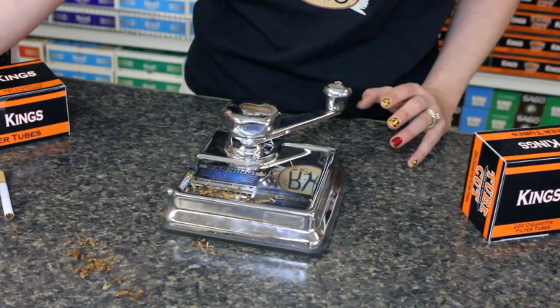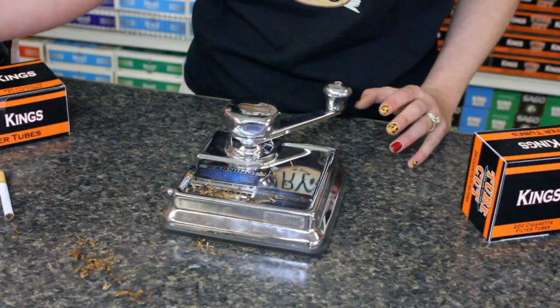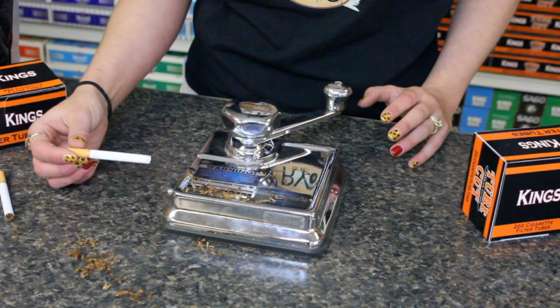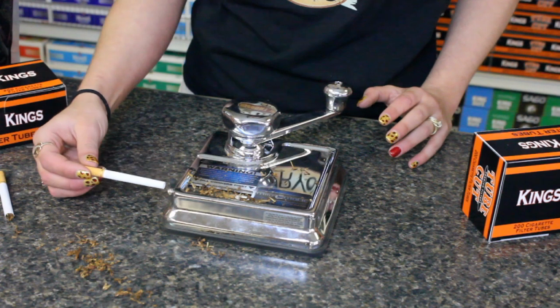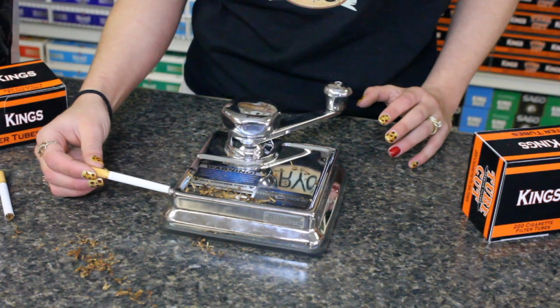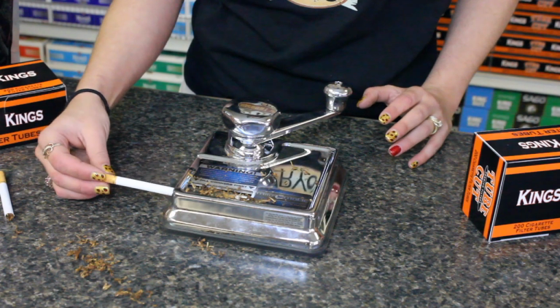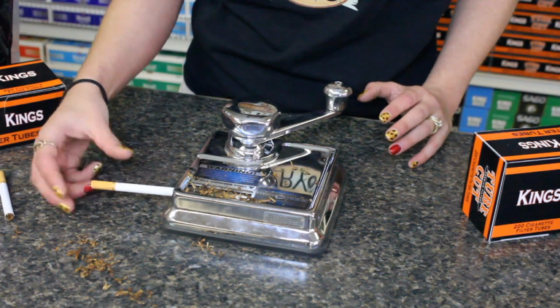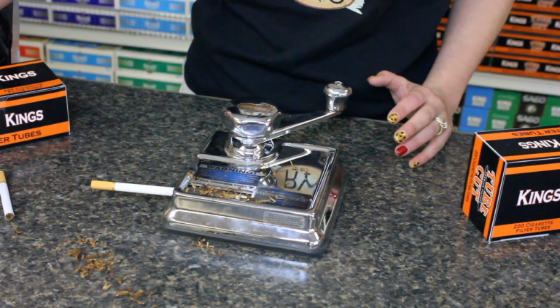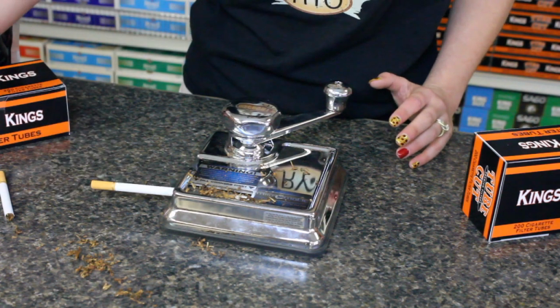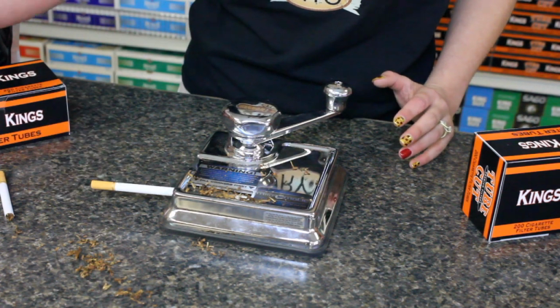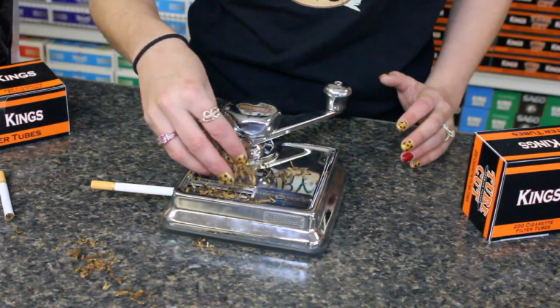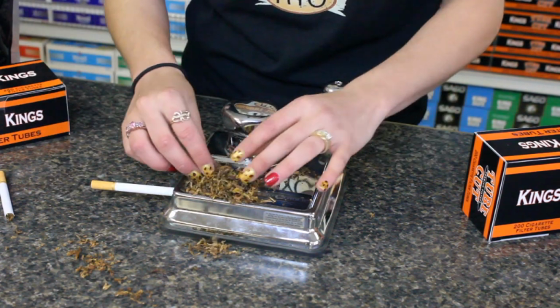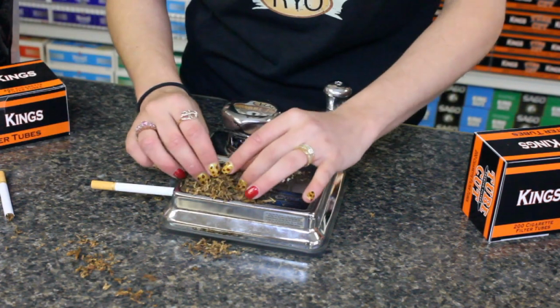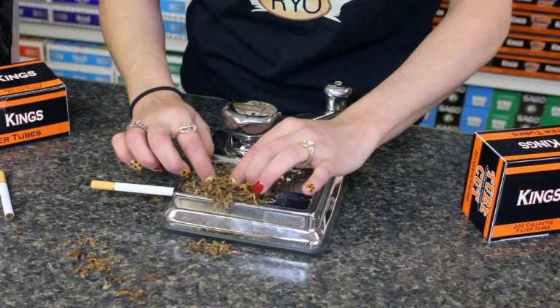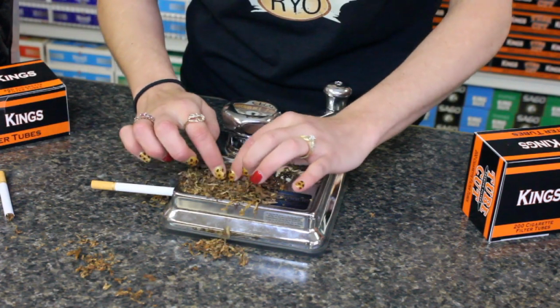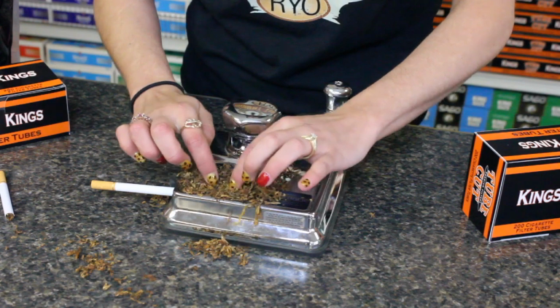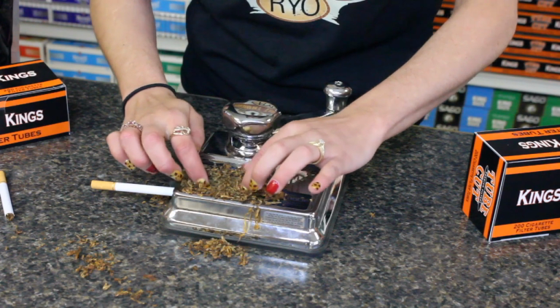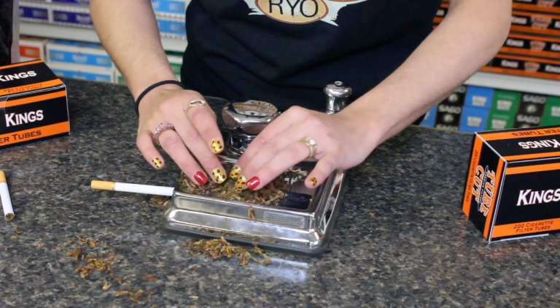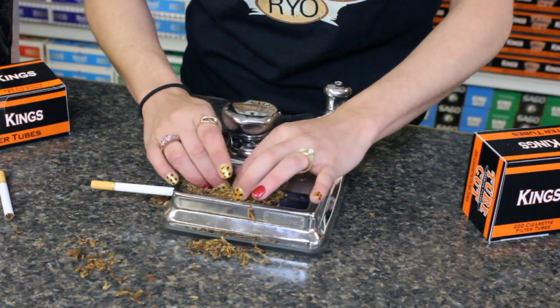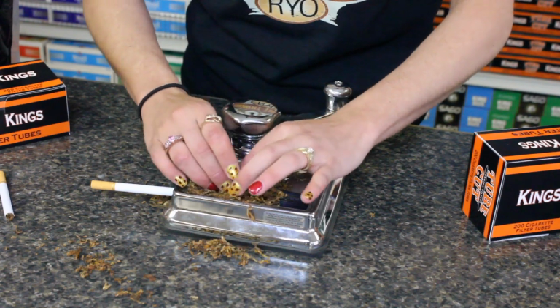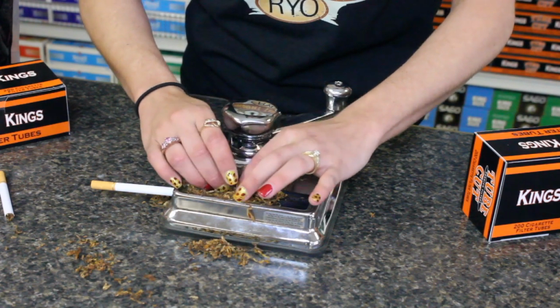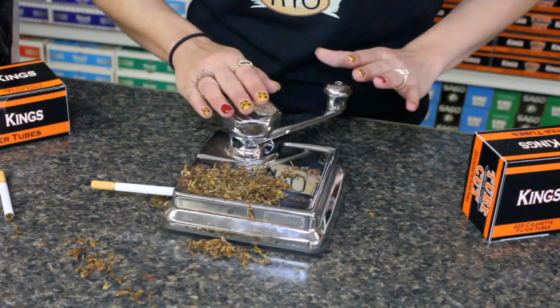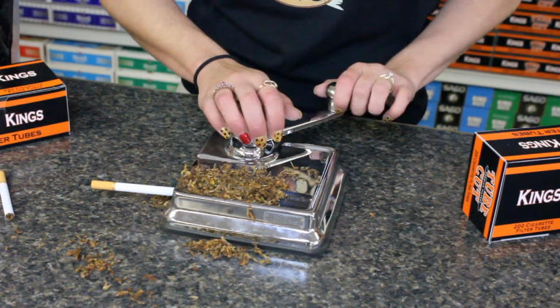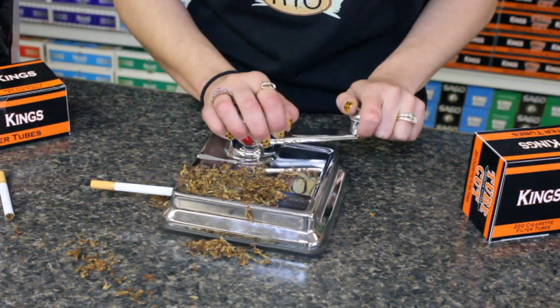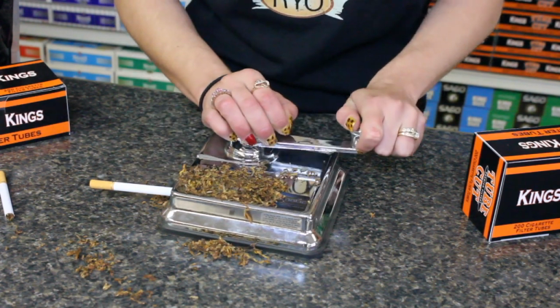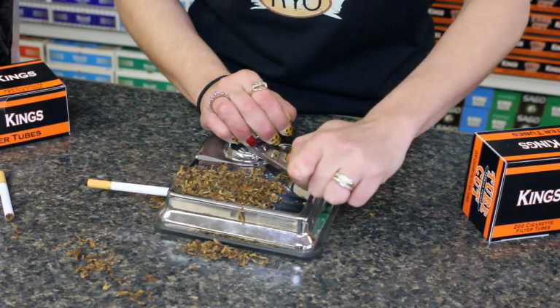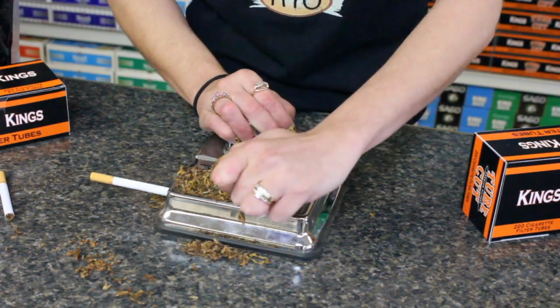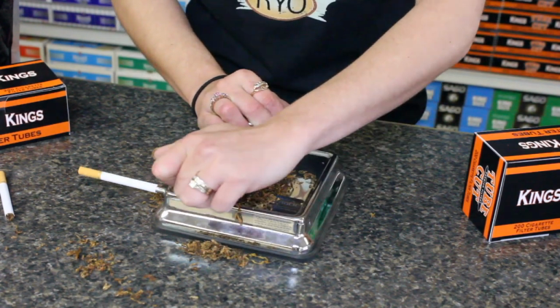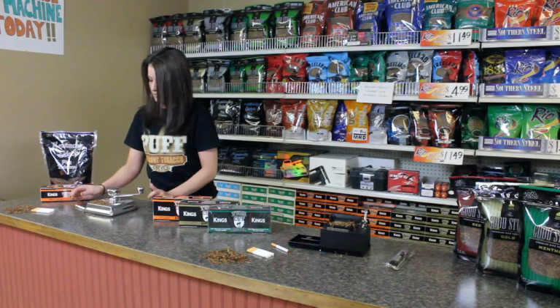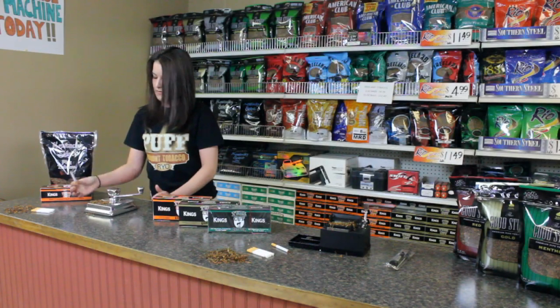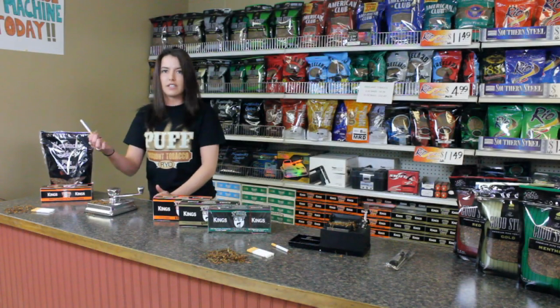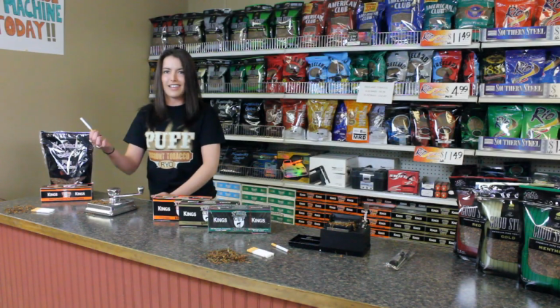You put the tube right on the end again. Take some of your tobacco, tuck your corners and leave it nice and loose, and then you just crank this machine. Easy as that.